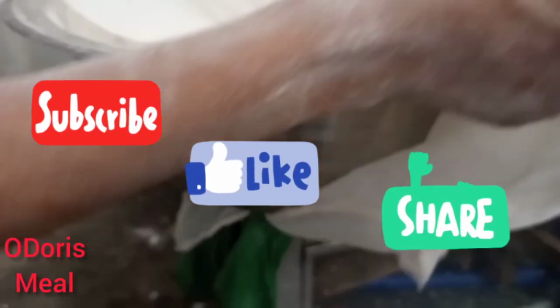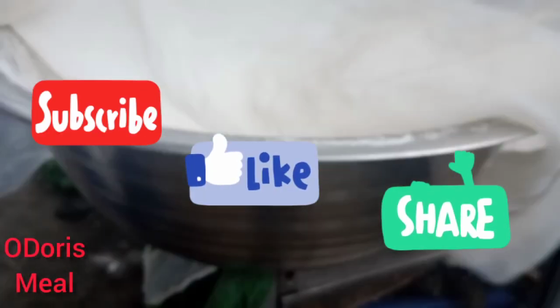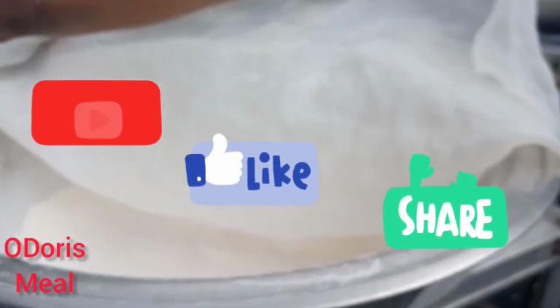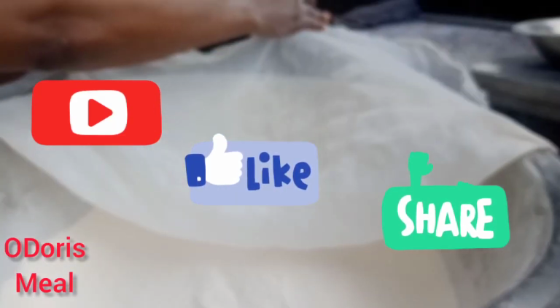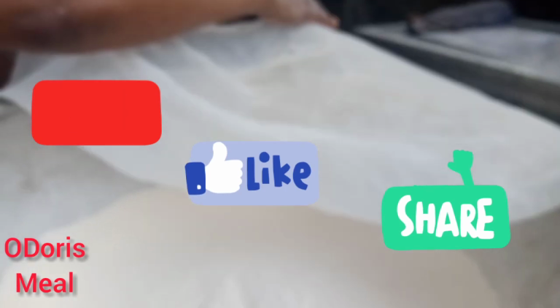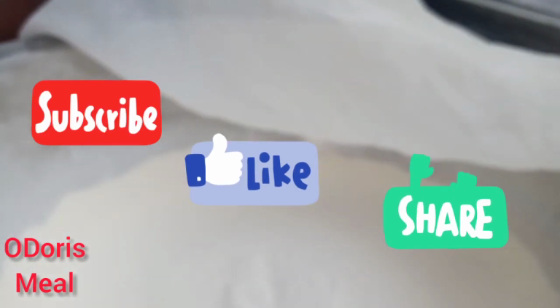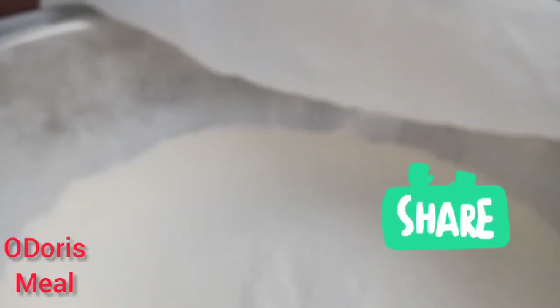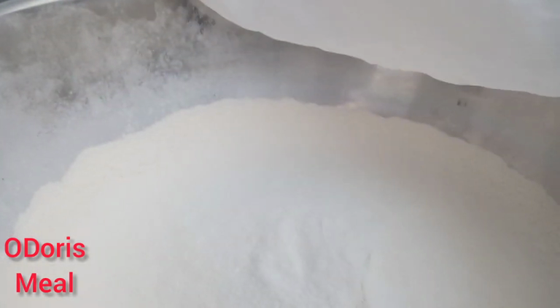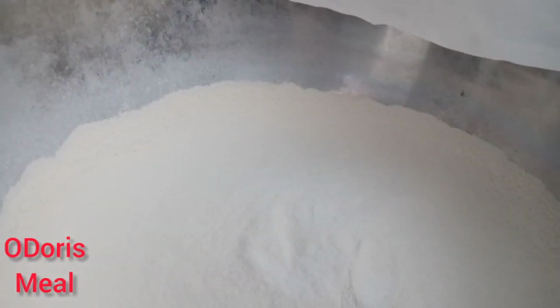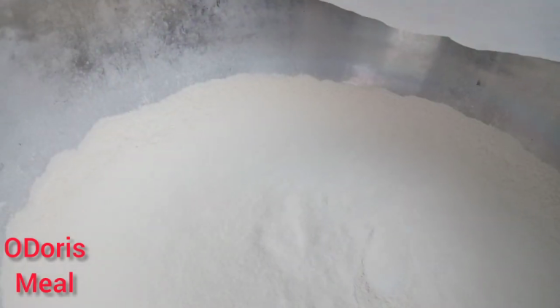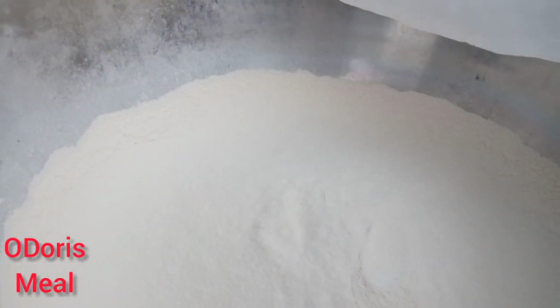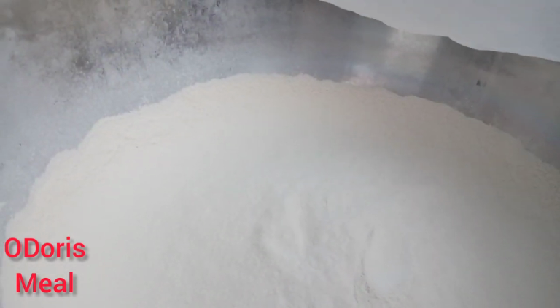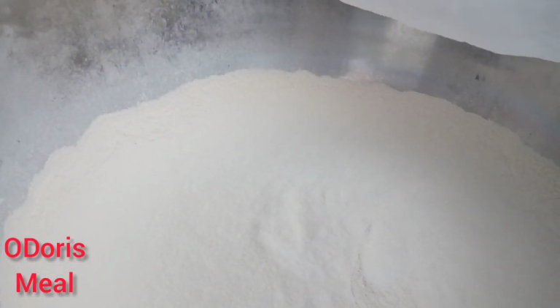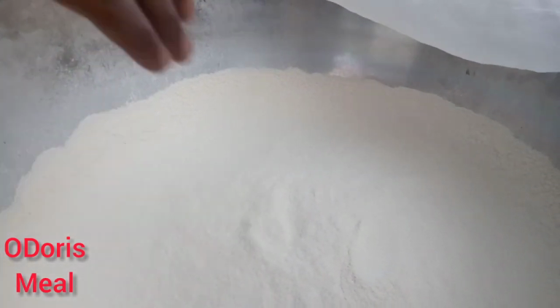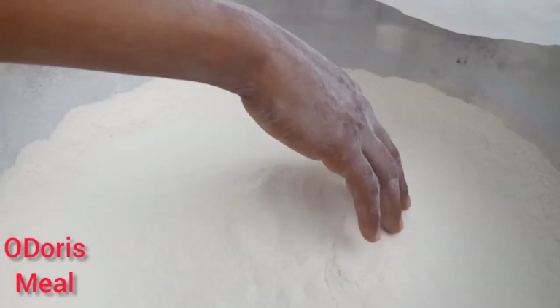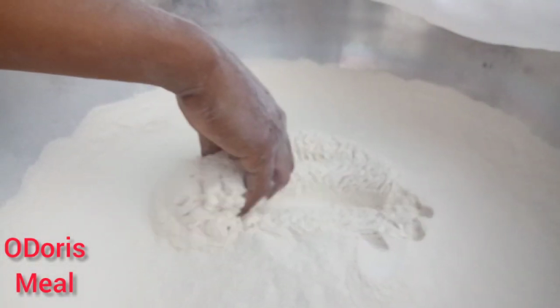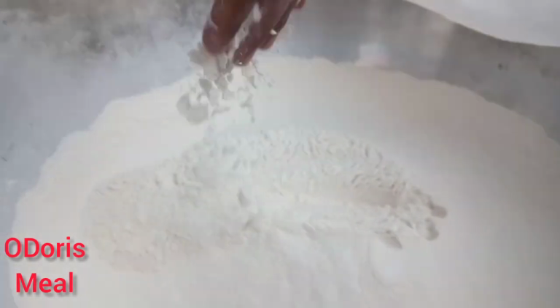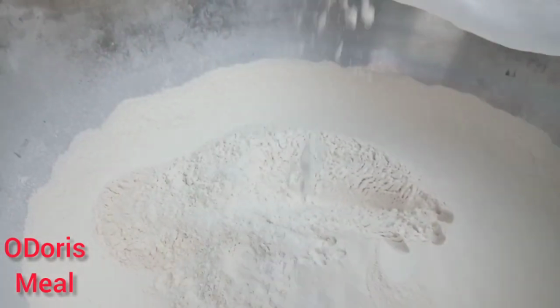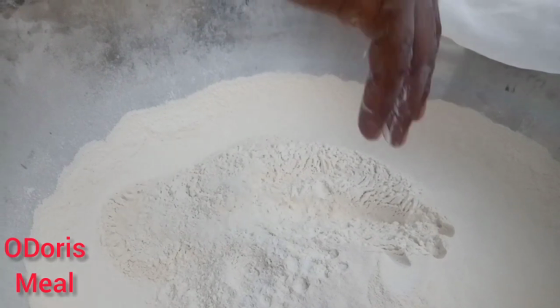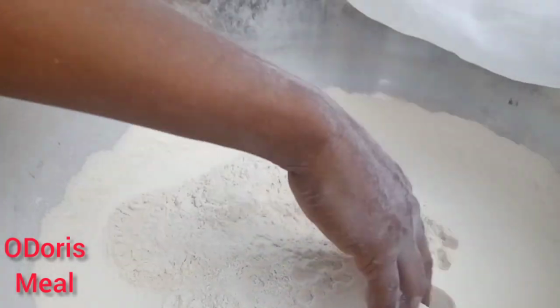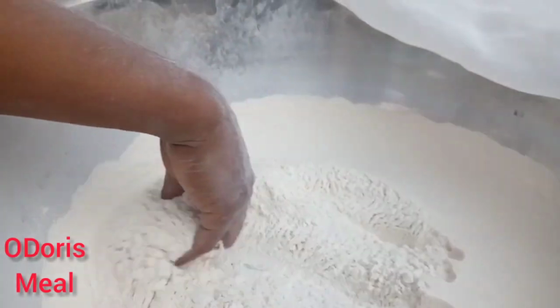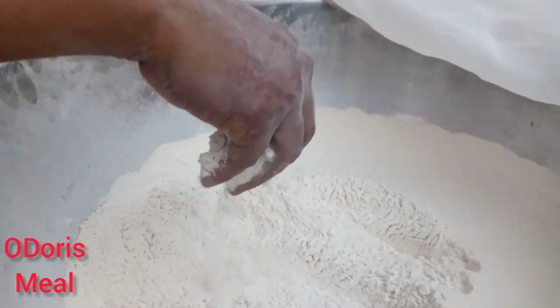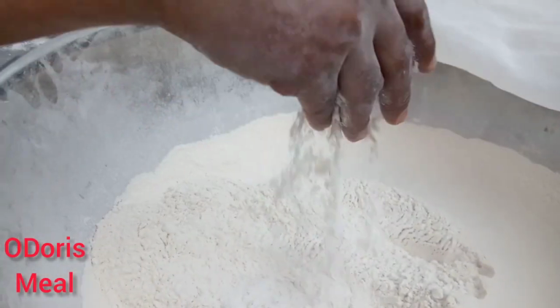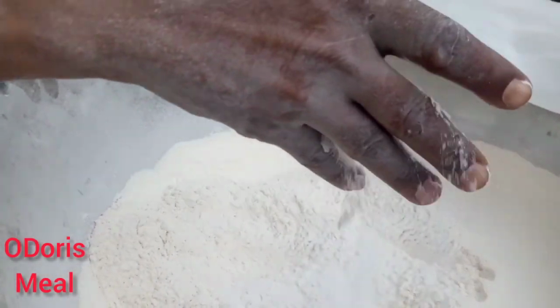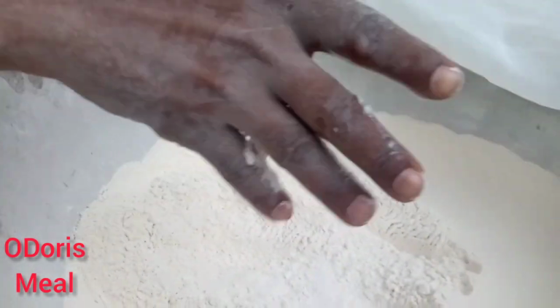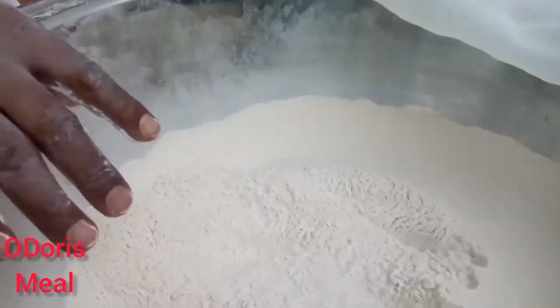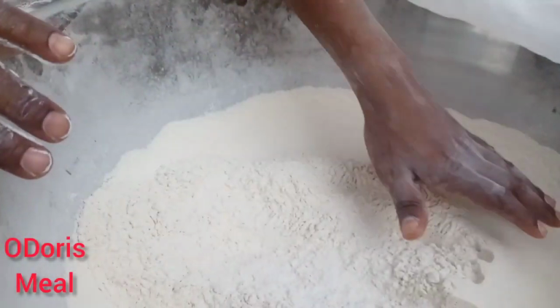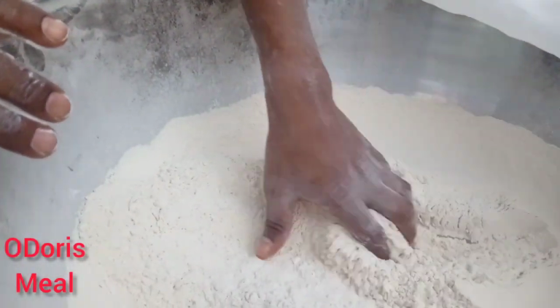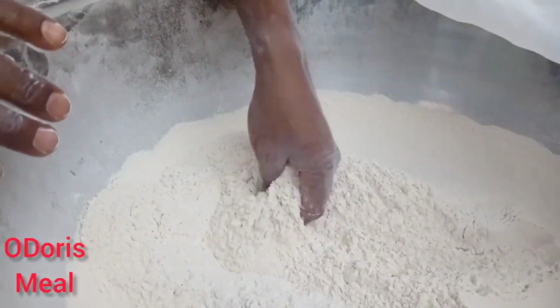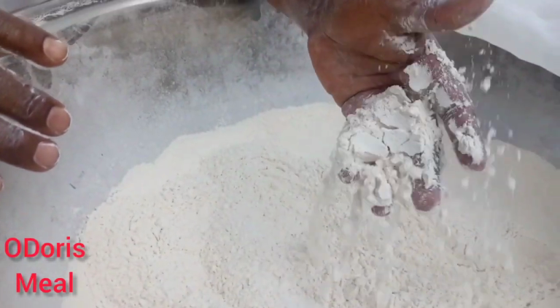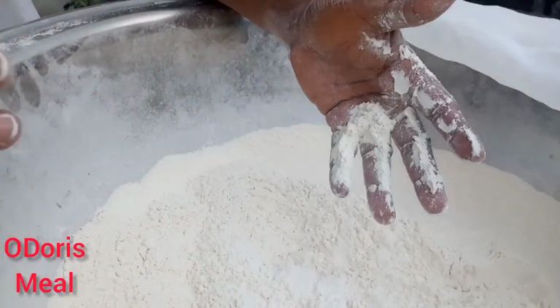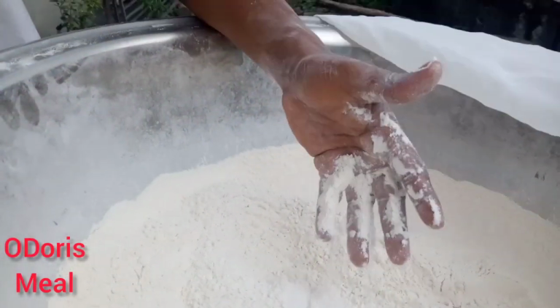So look at the flour — see how clean it is. Very clean. Everything was totally out. So very clean.